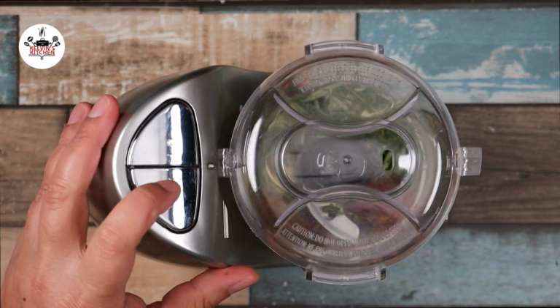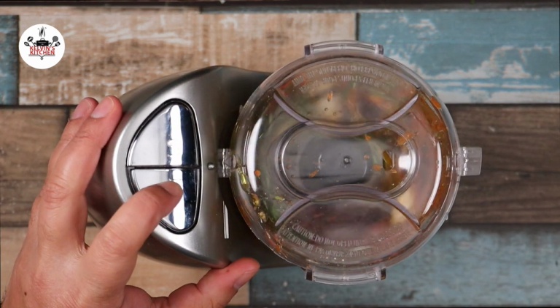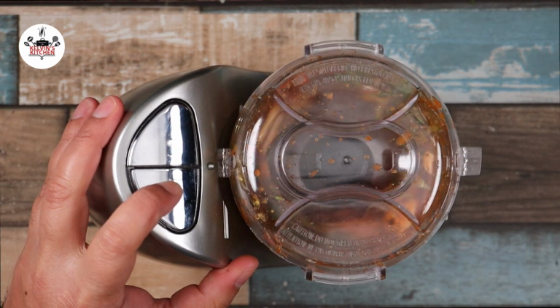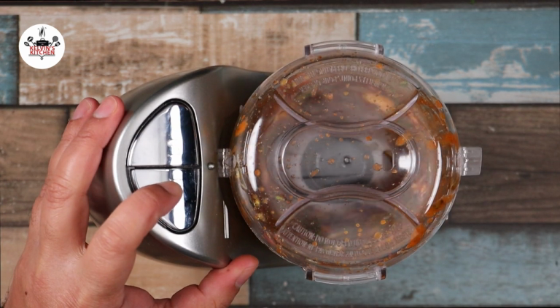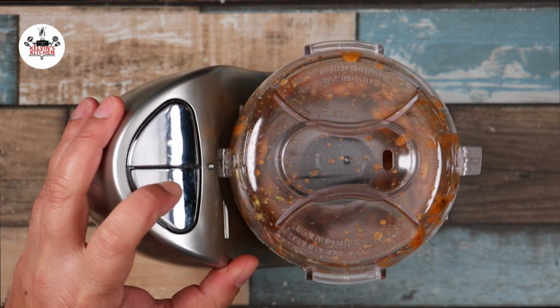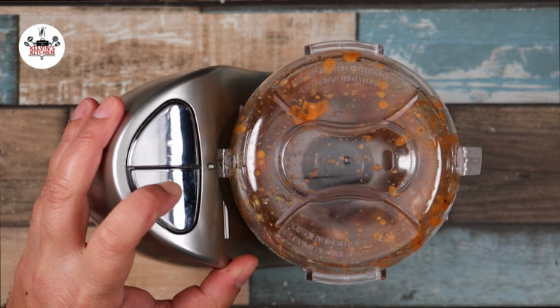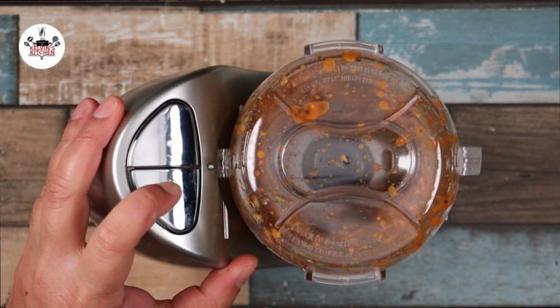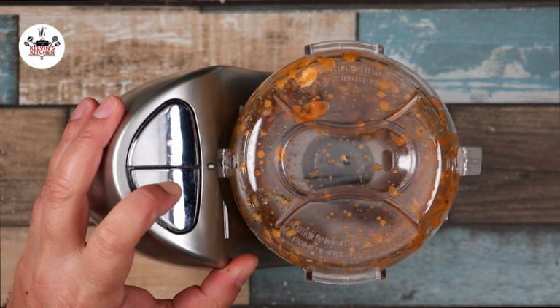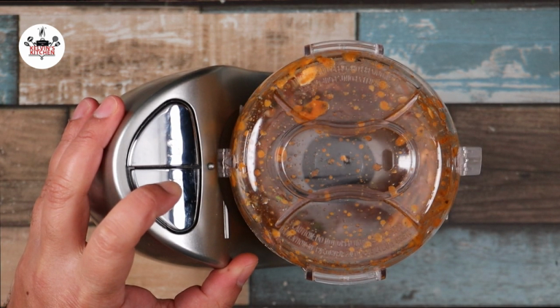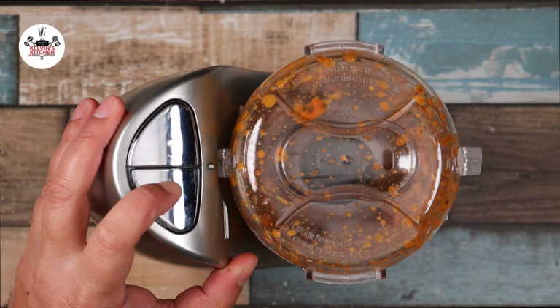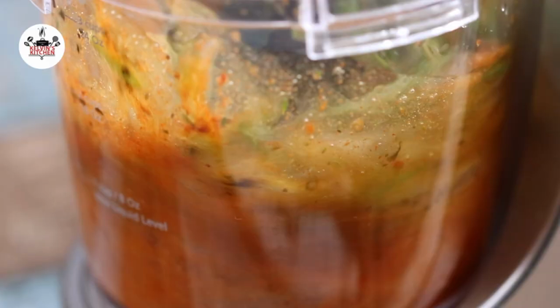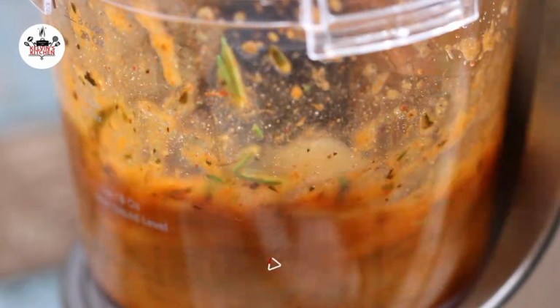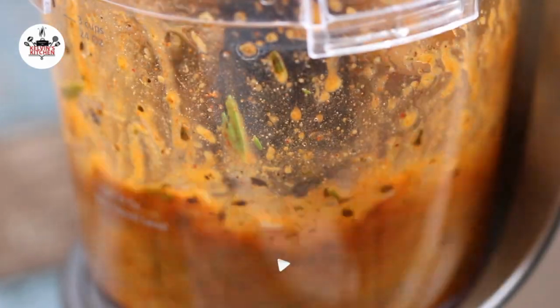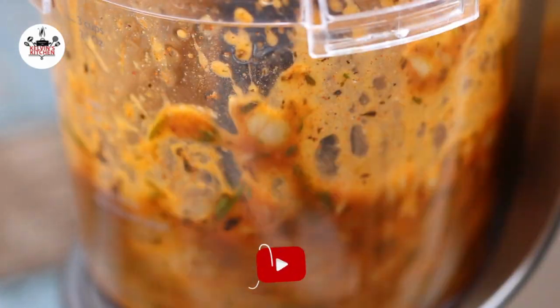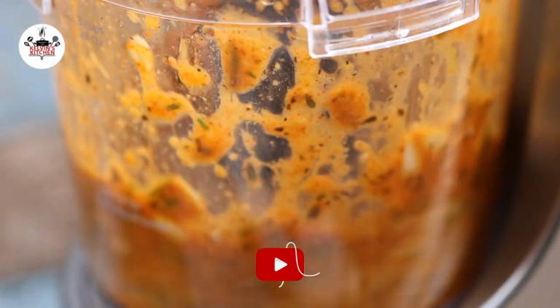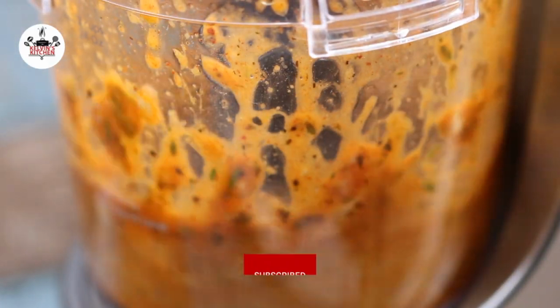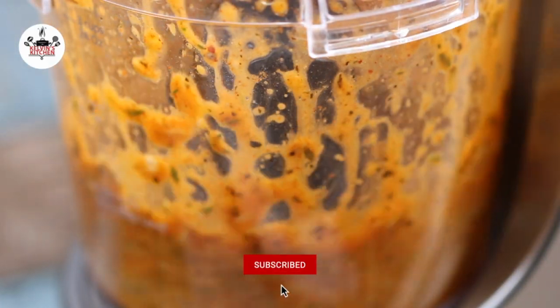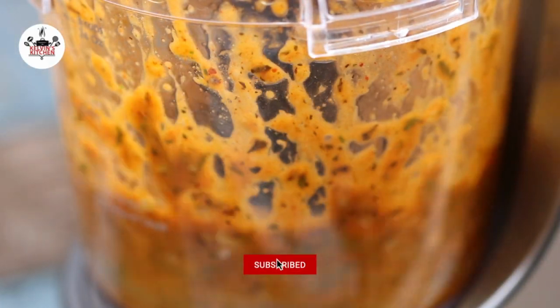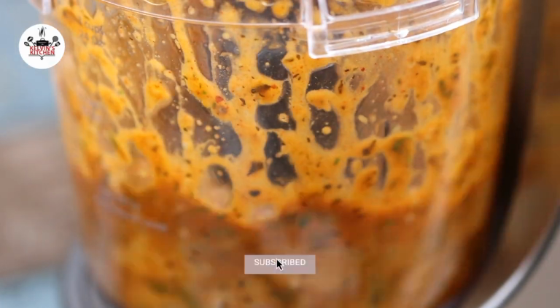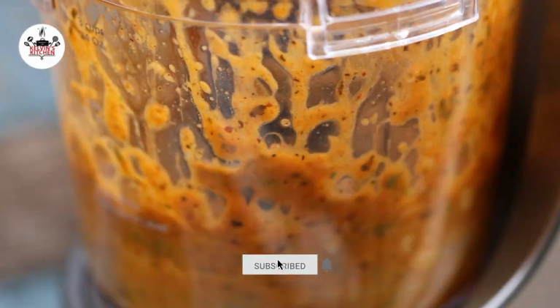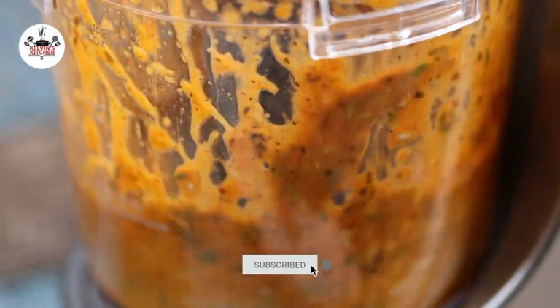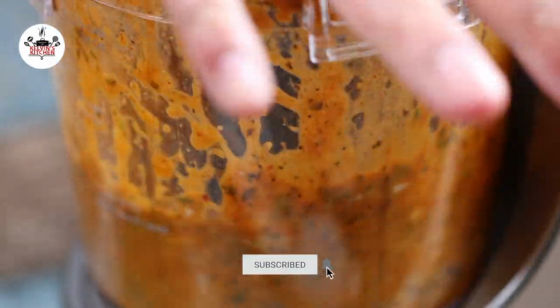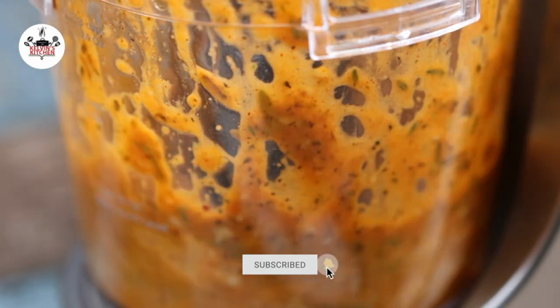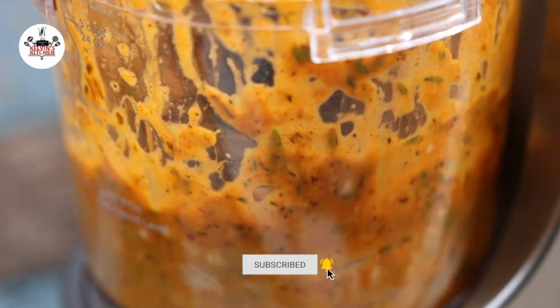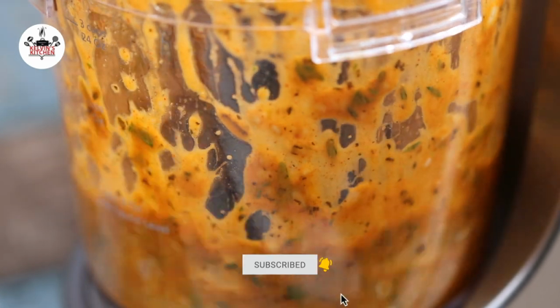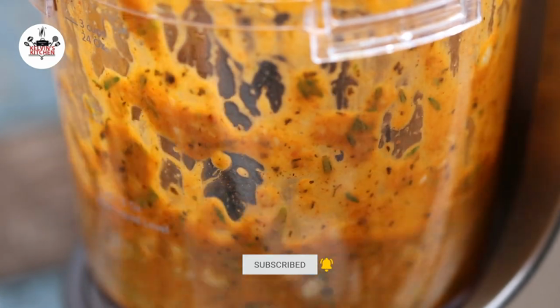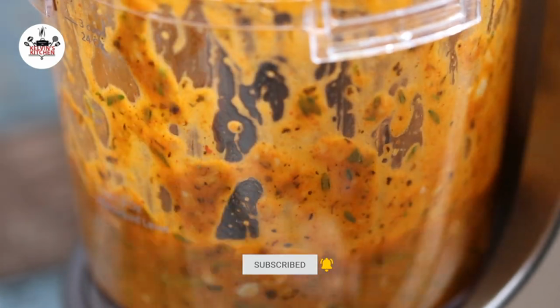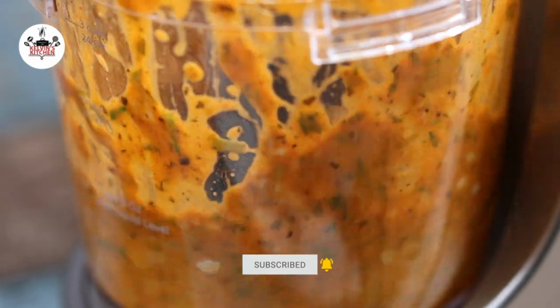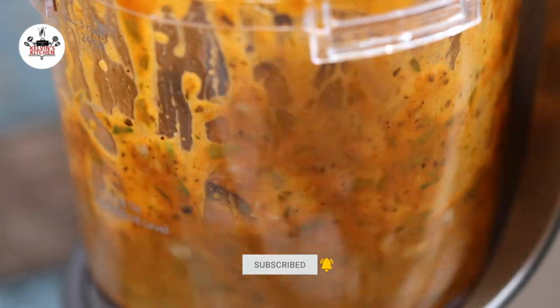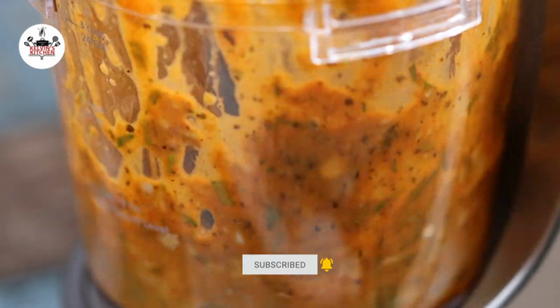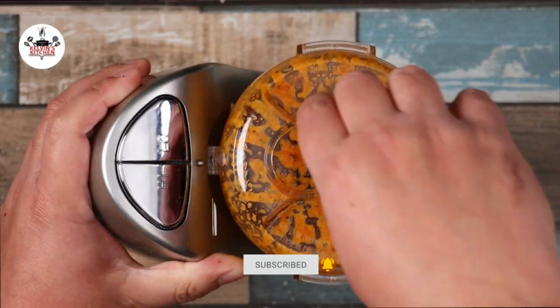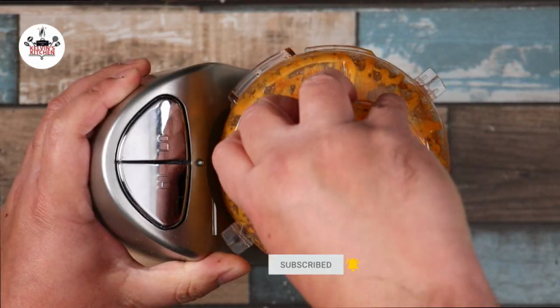Then process all the ingredients for a minute or so, or until it looks like this.